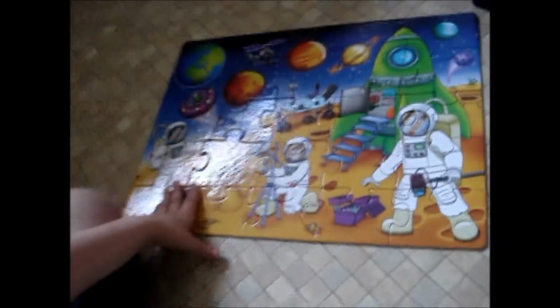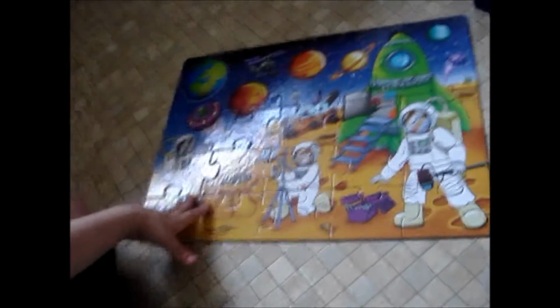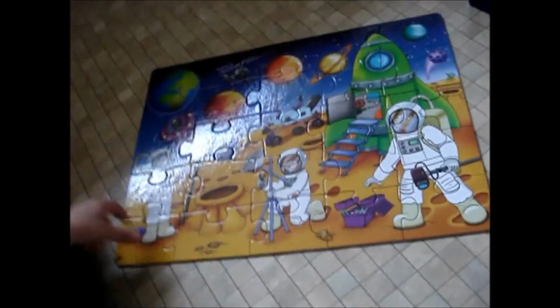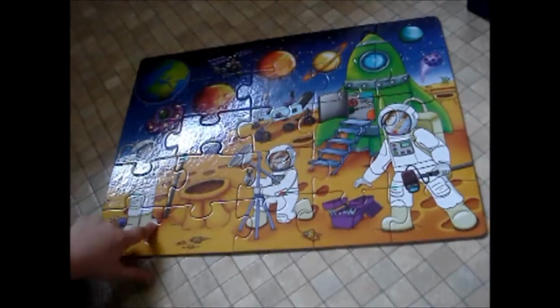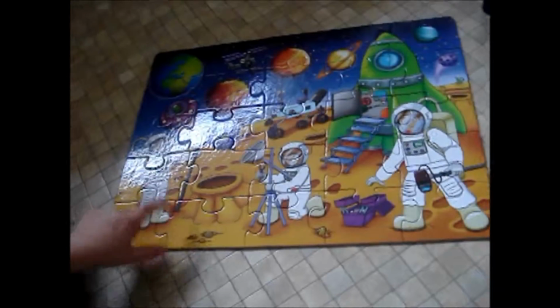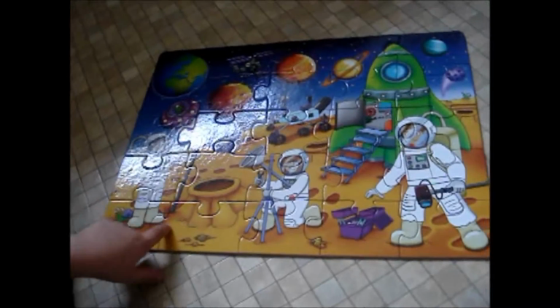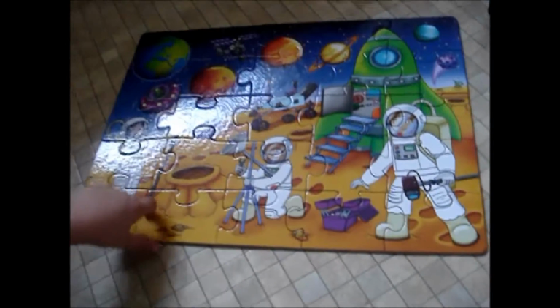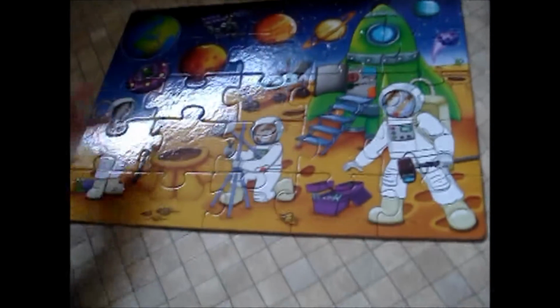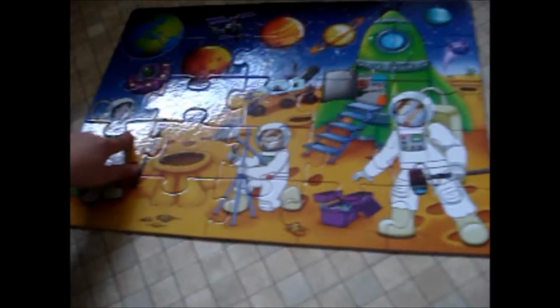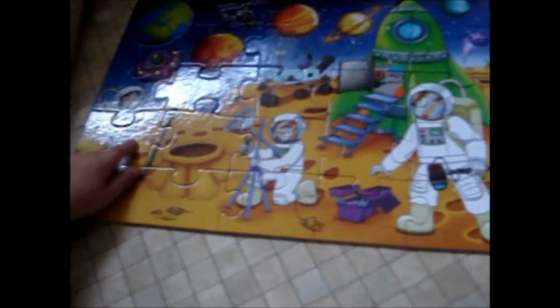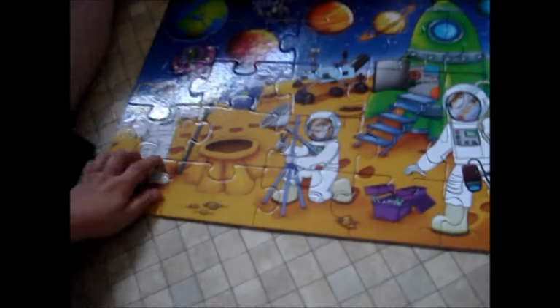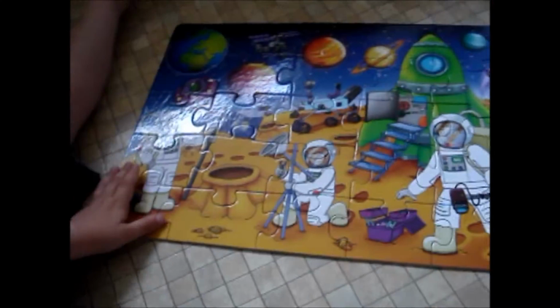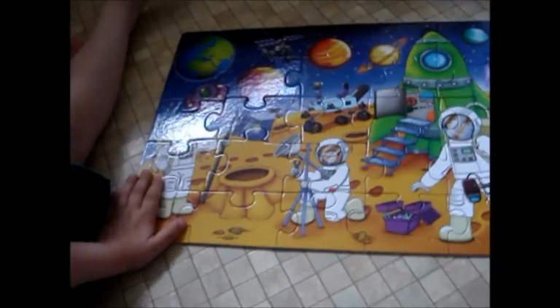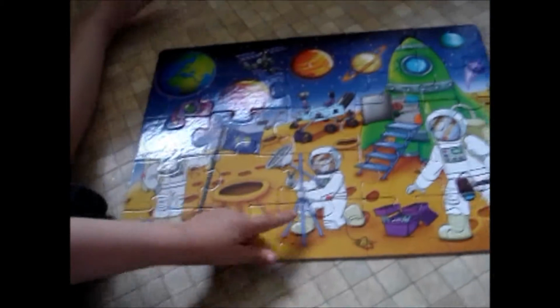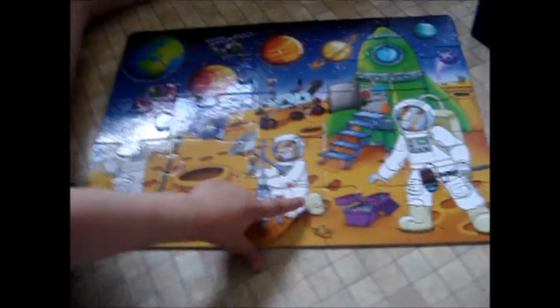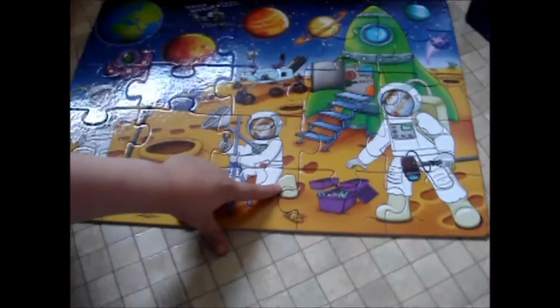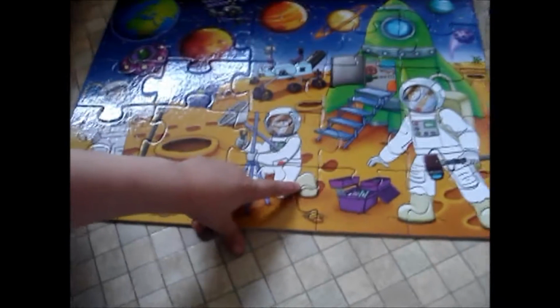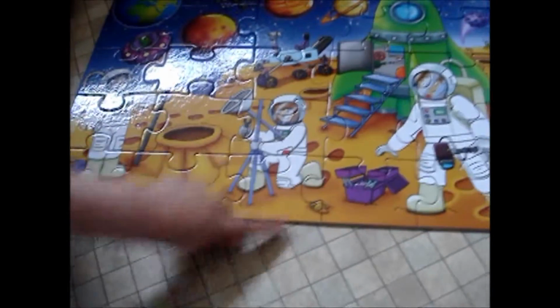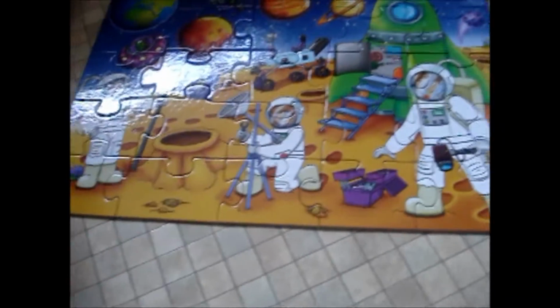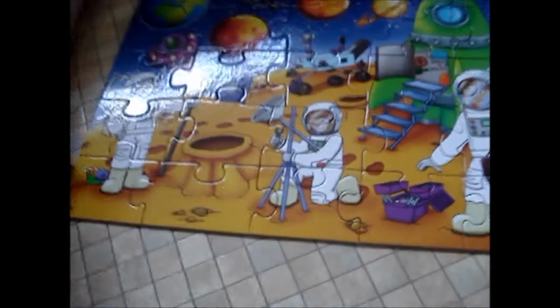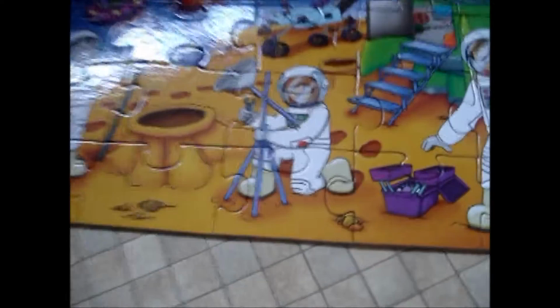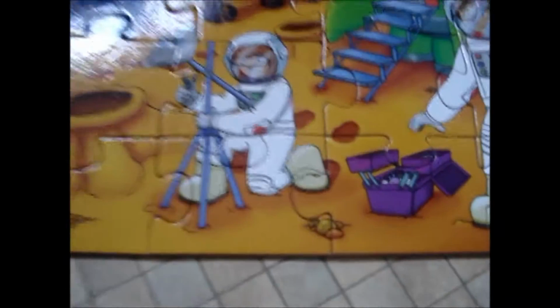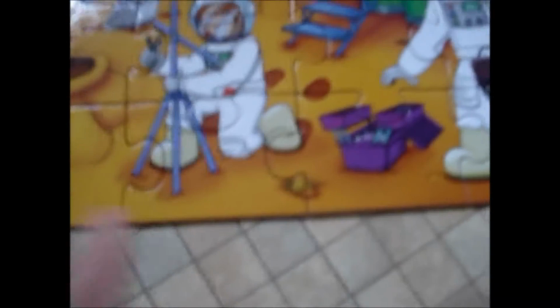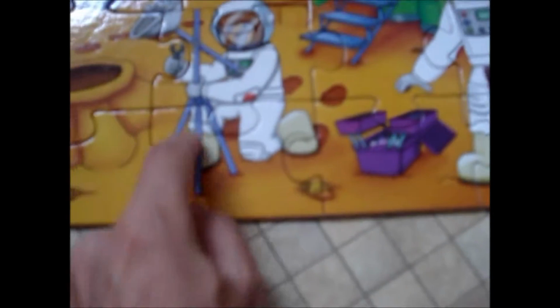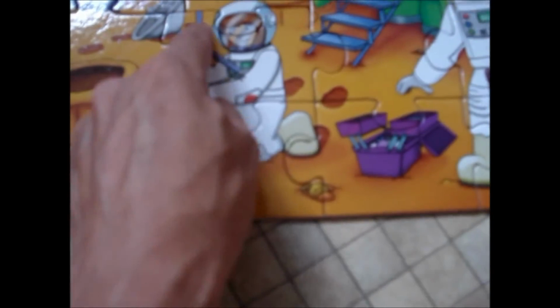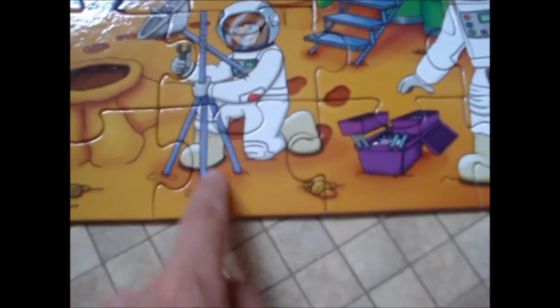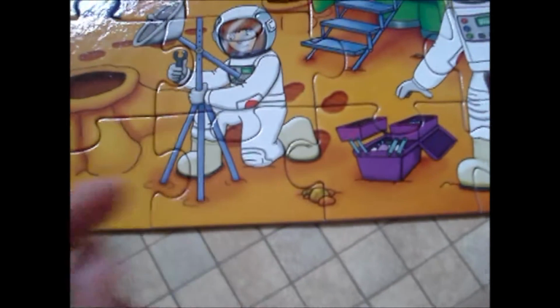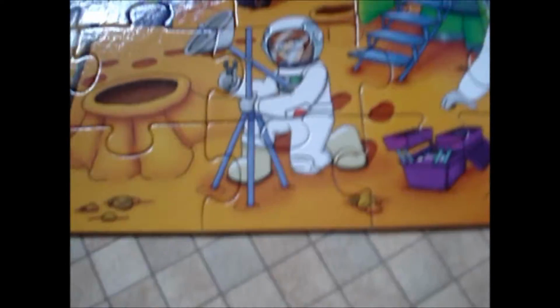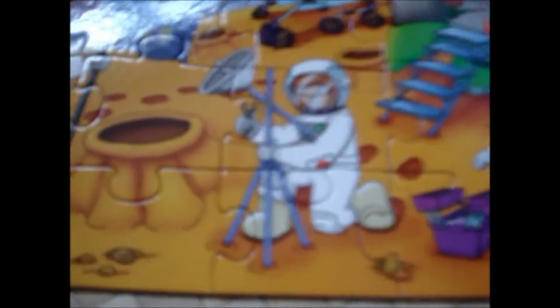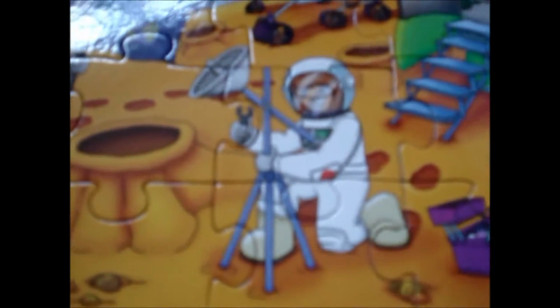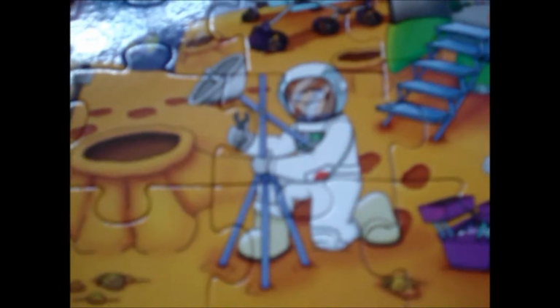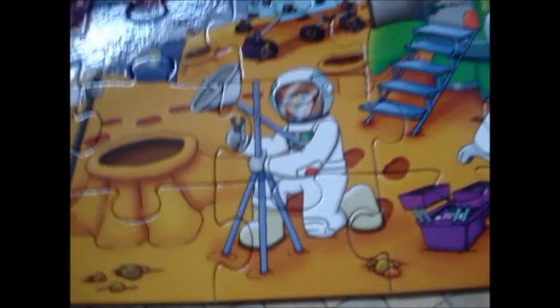One, two, three, four, five. There's three astronauts, aren't there? Why are they taking his show? Well, it looks as if they're fixing a satellite dish.